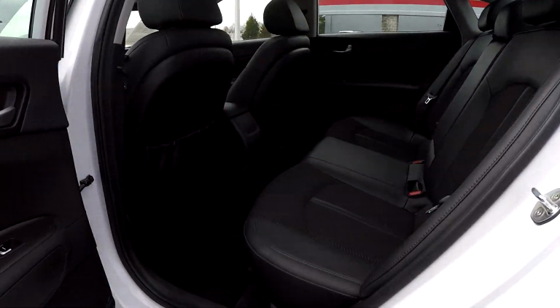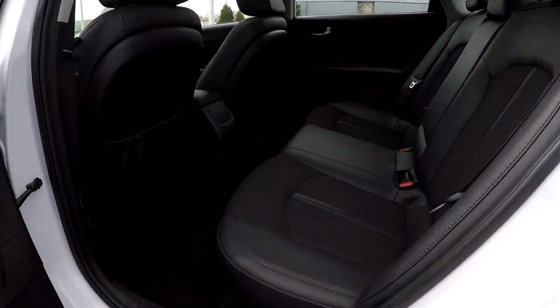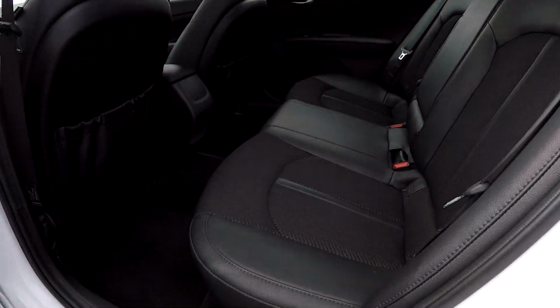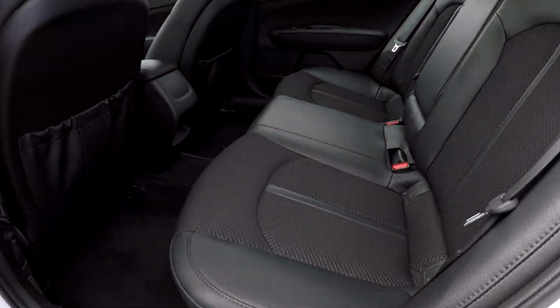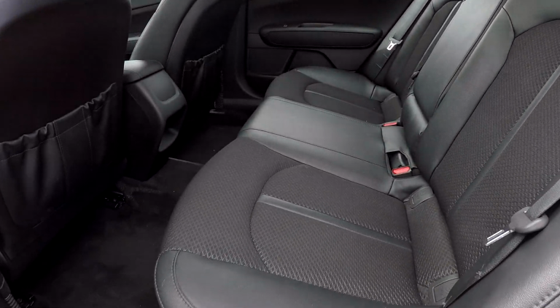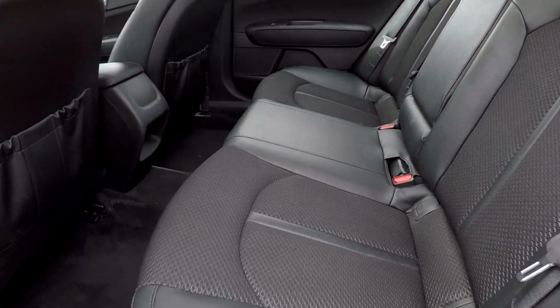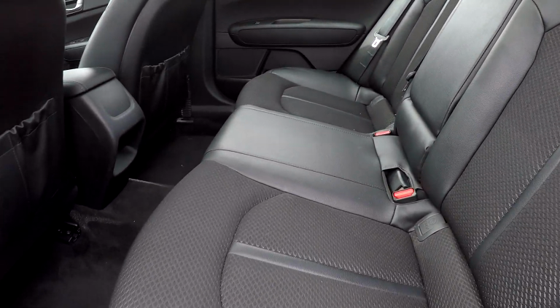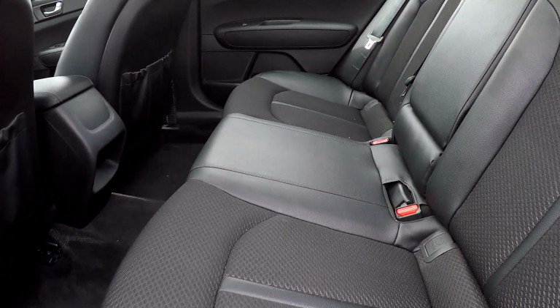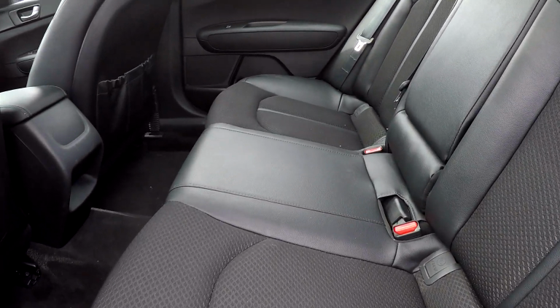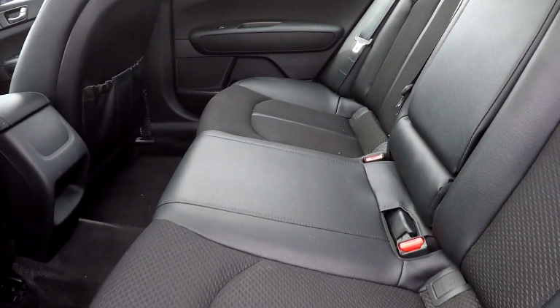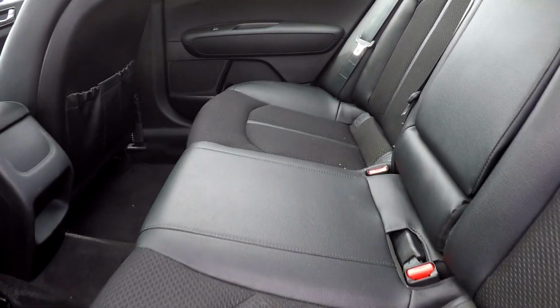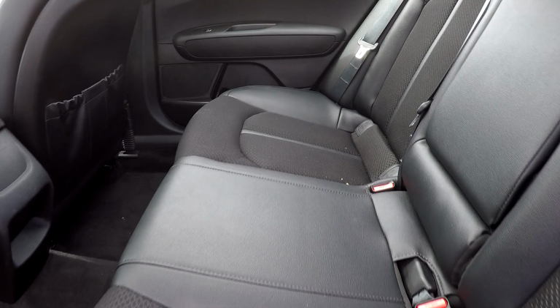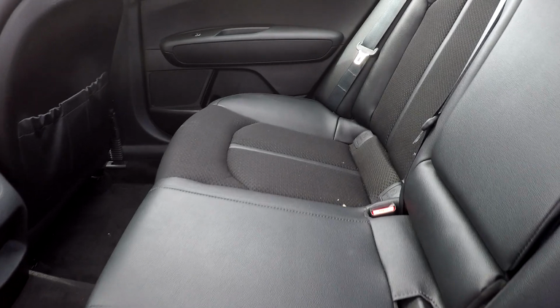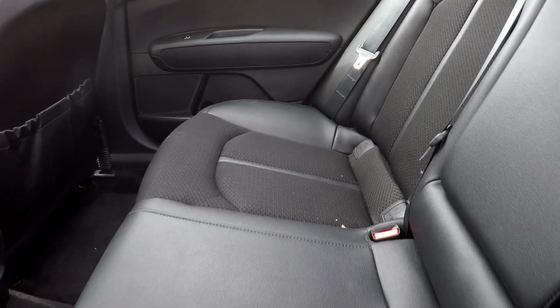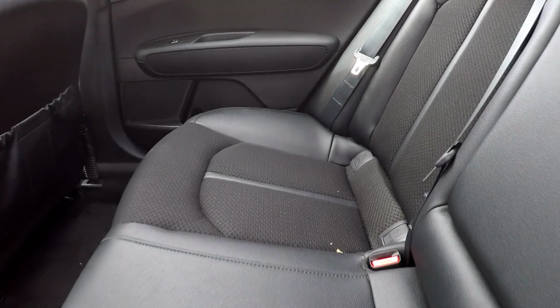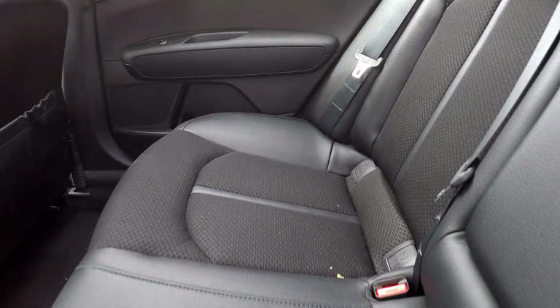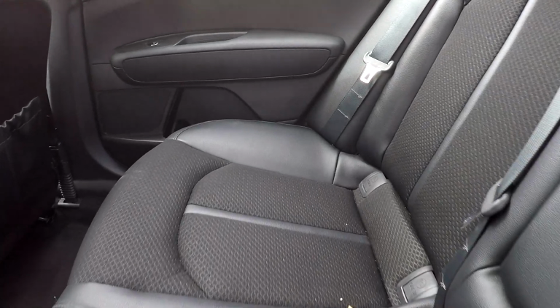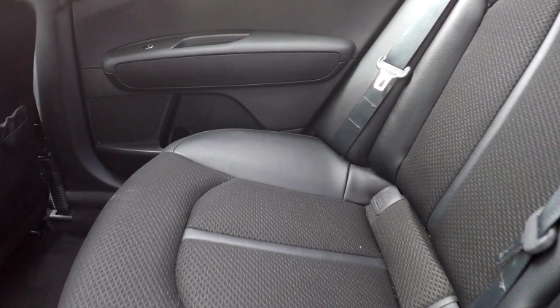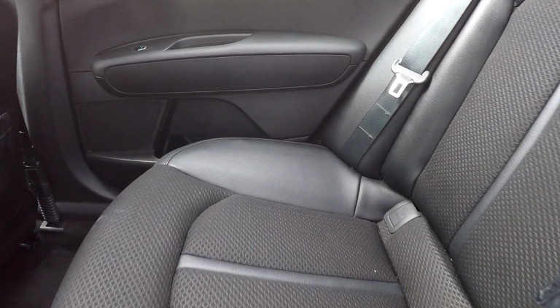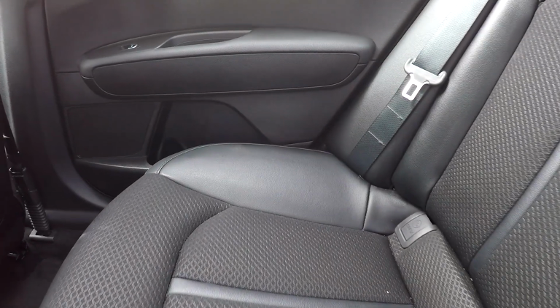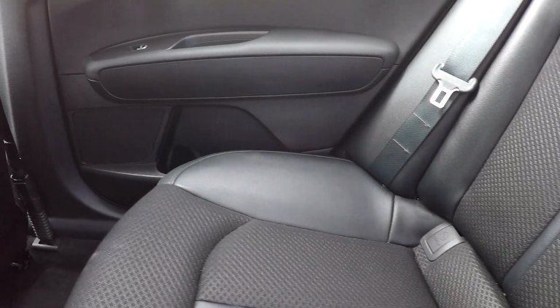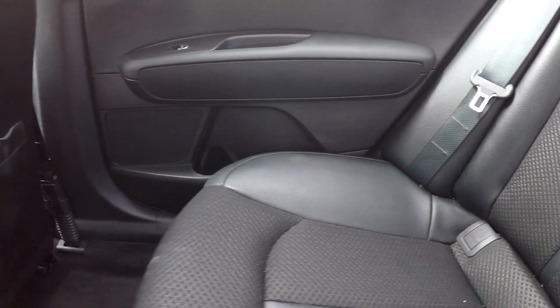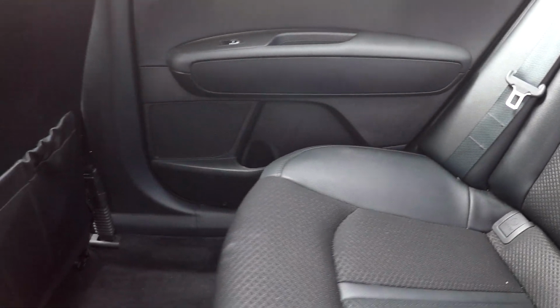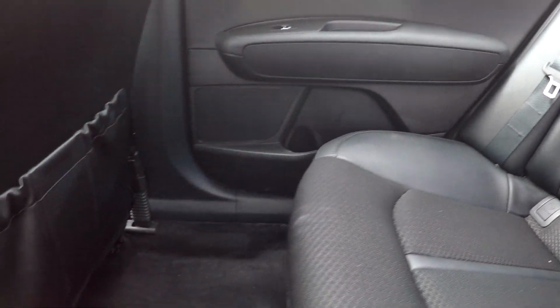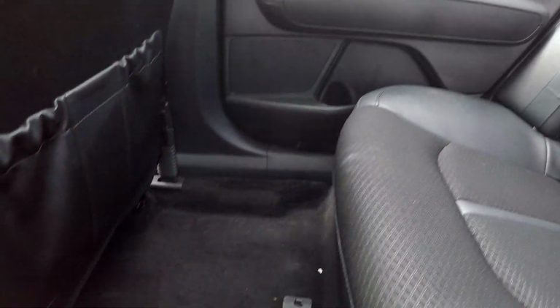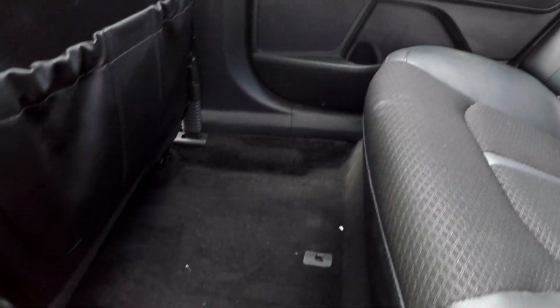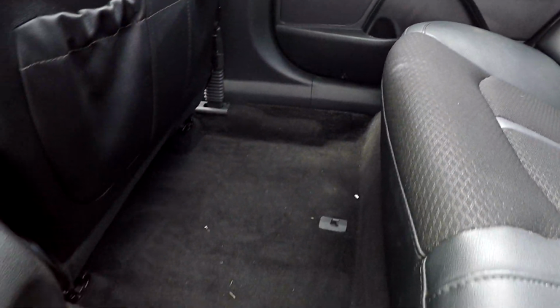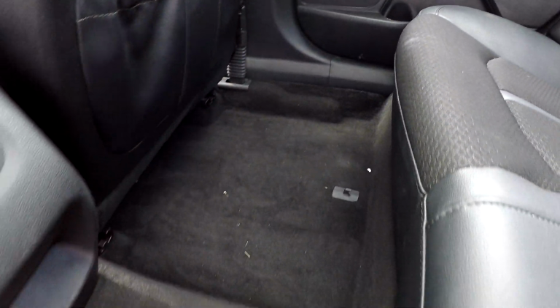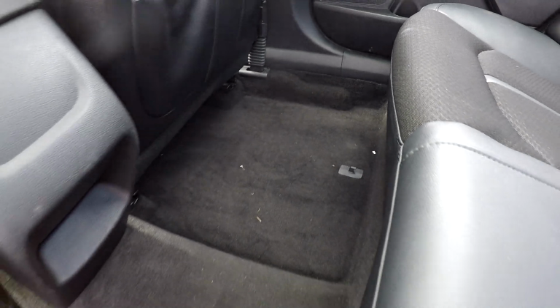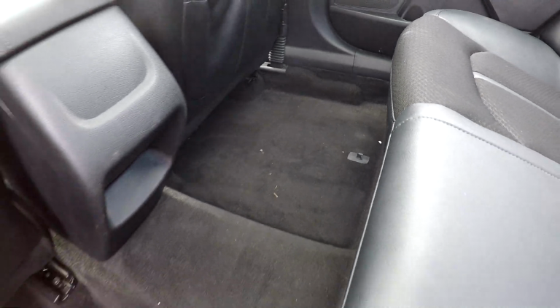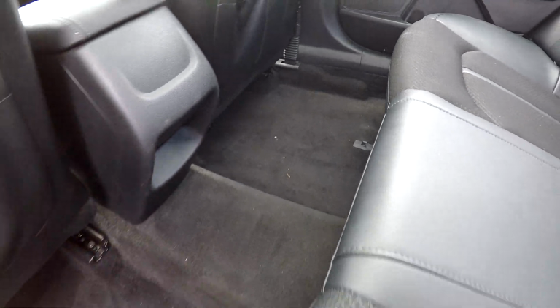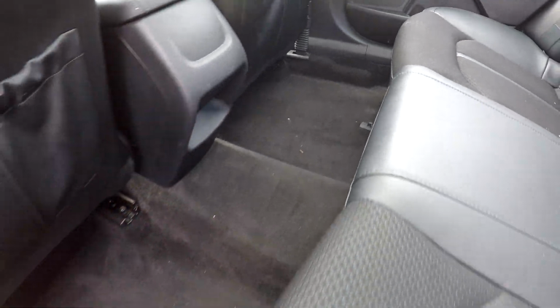Starting here on your back seat, just gonna be looking for any damages, scratches, scrapes, stains, anything like that. Going through here, everything is looking good — very well detailed, nice clean floors down there for you.